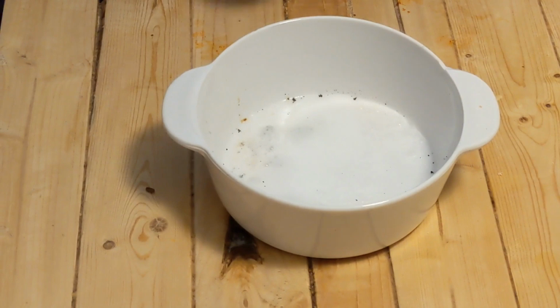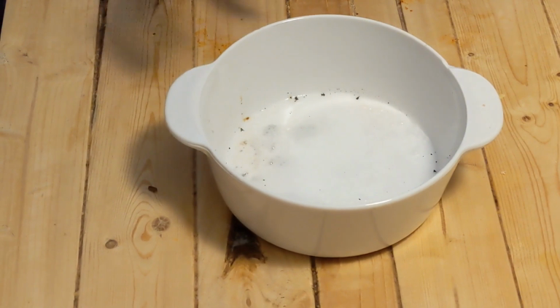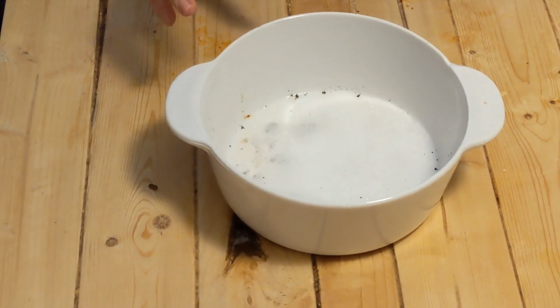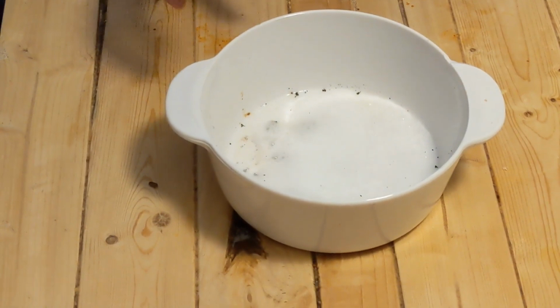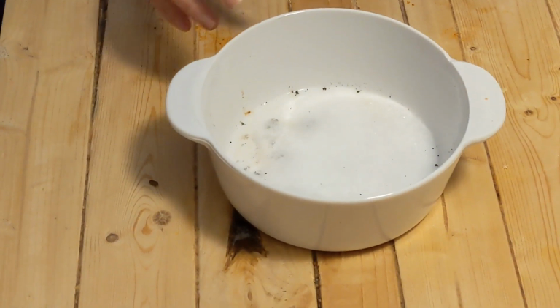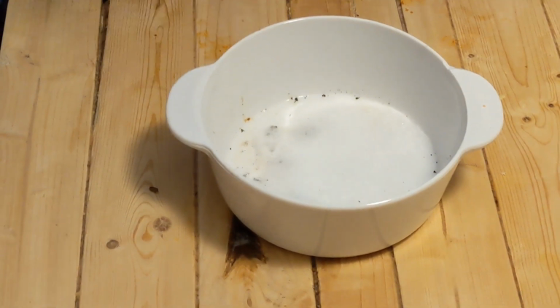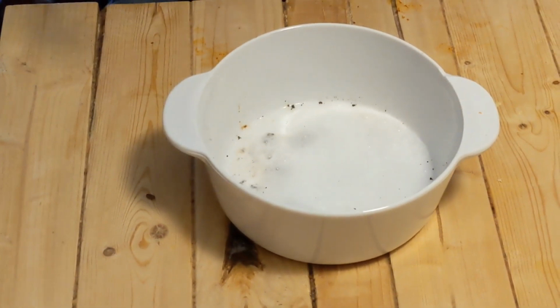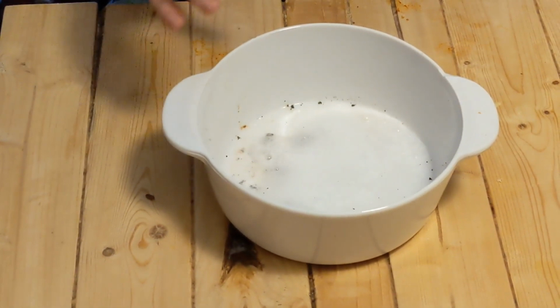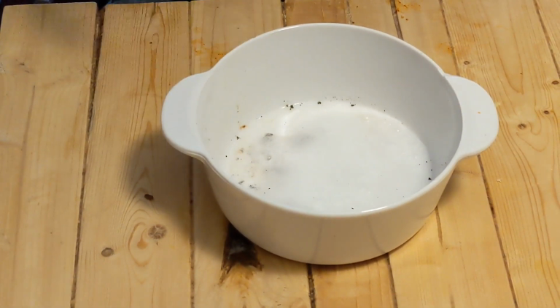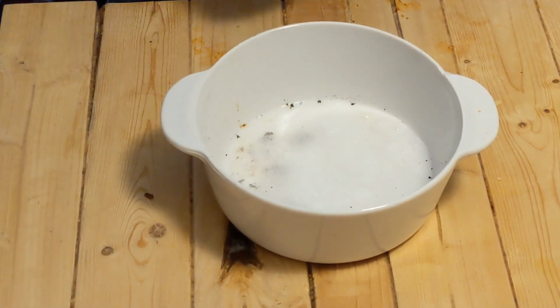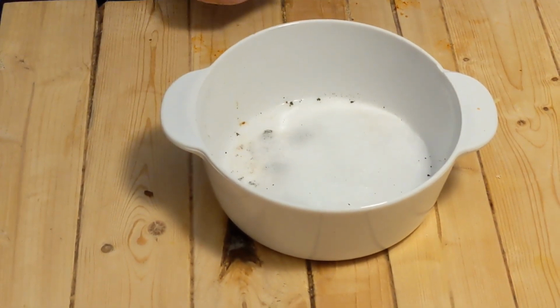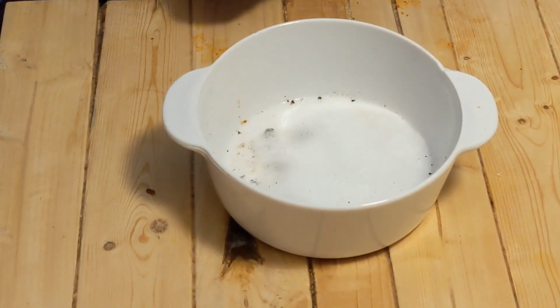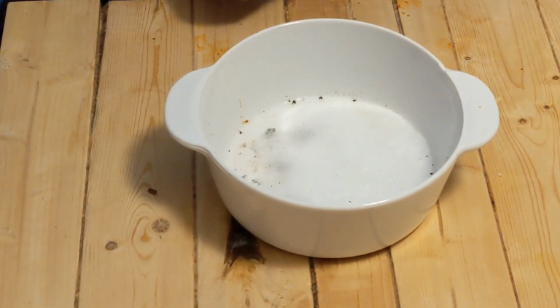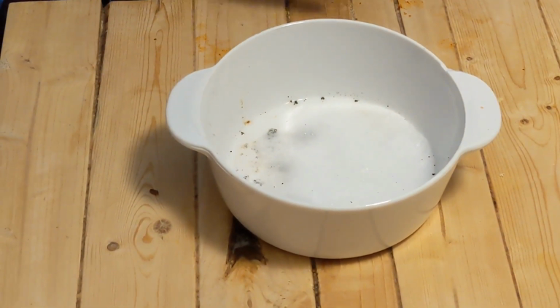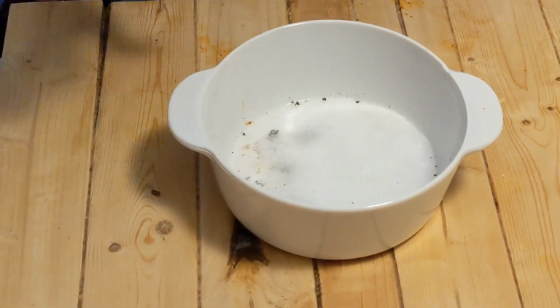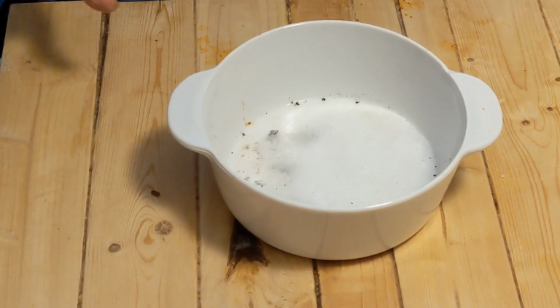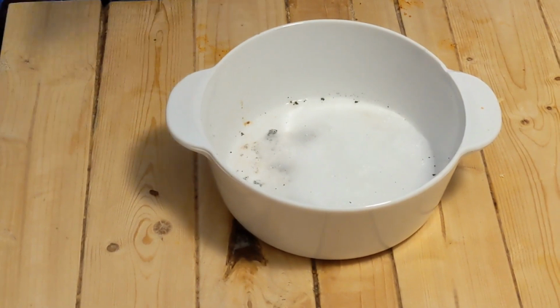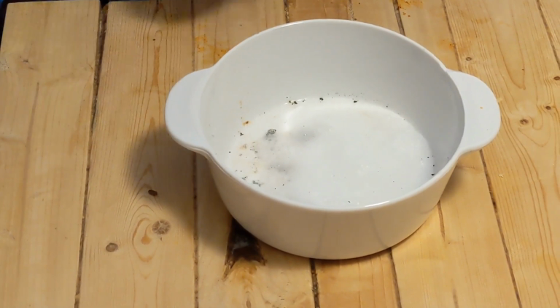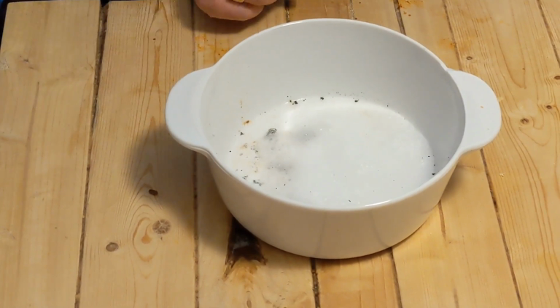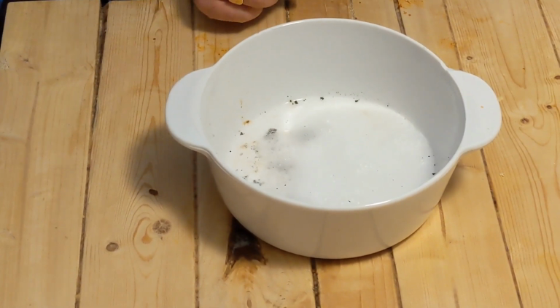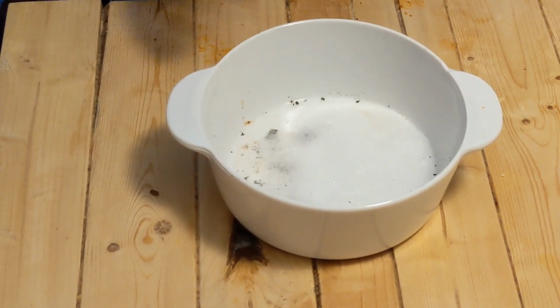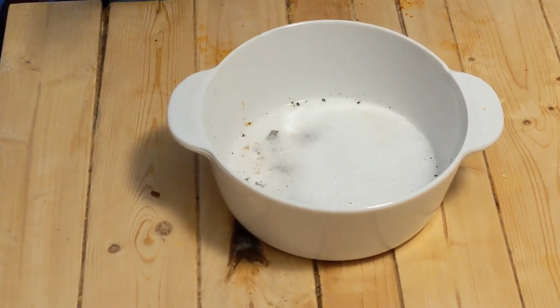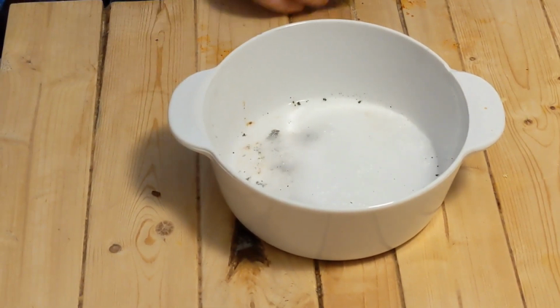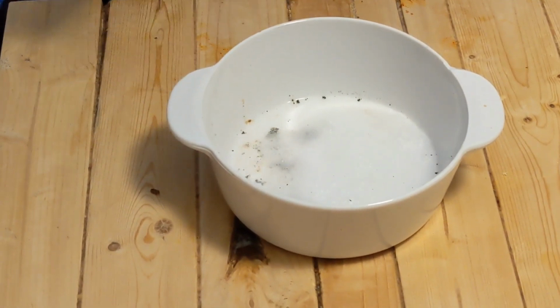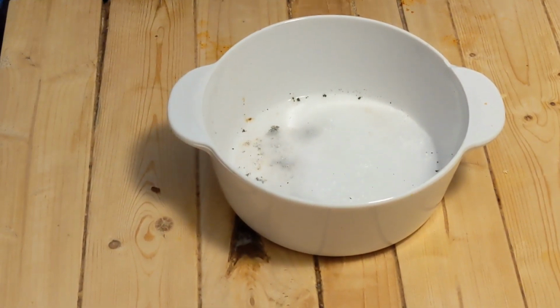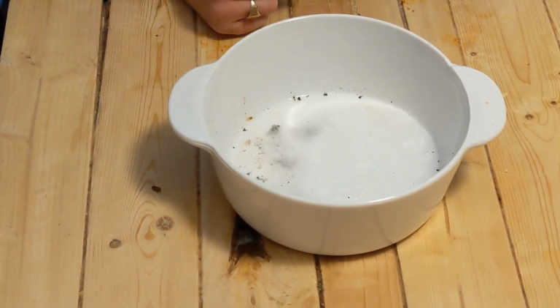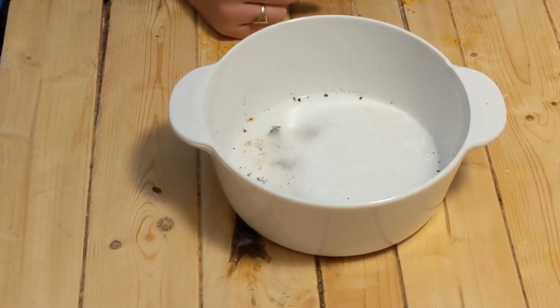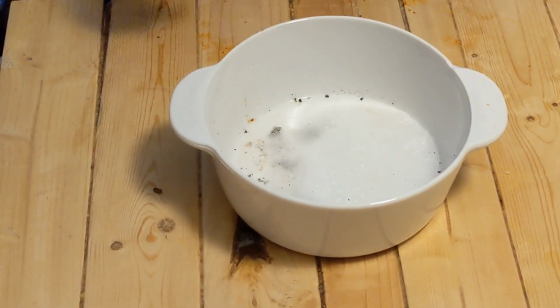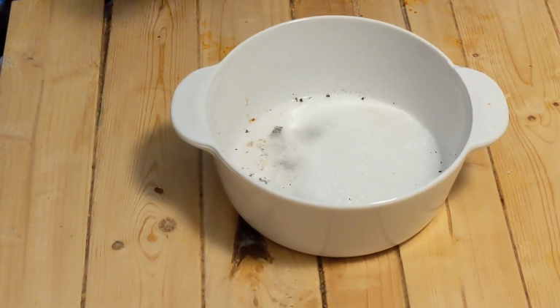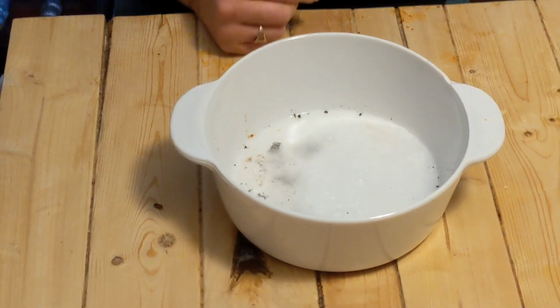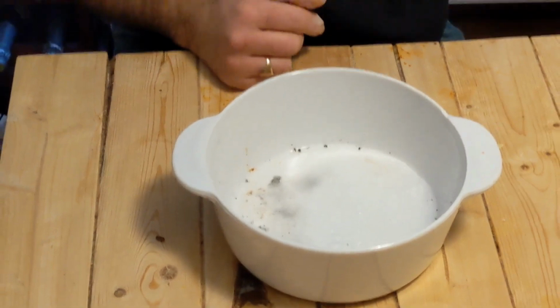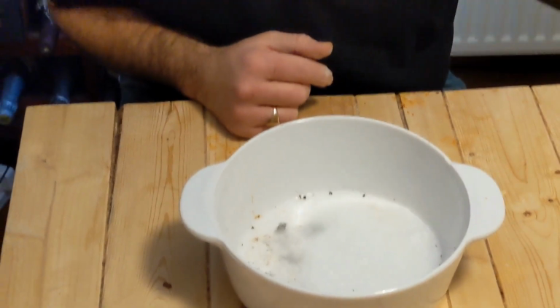I'm going to leave that now to work its magic. I'm not going to scrub it or anything like that — I'm just going to leave it to work its magic for a while. I'm going to go watch the telly and we'll come back and see how it goes.